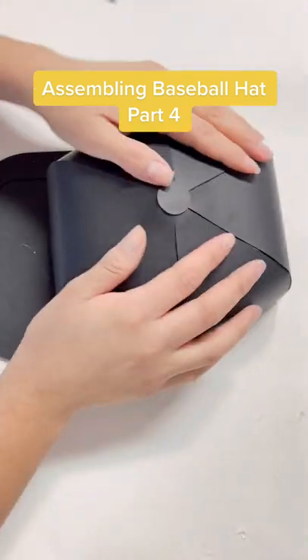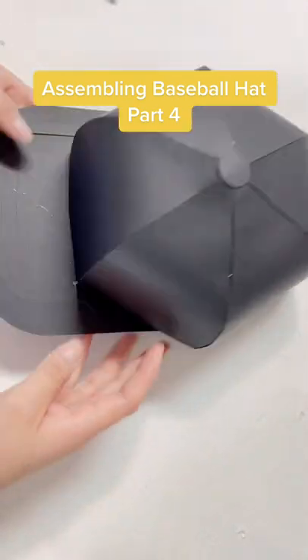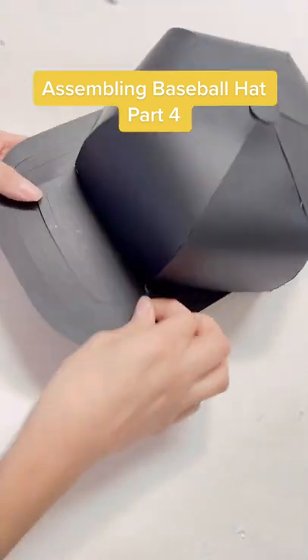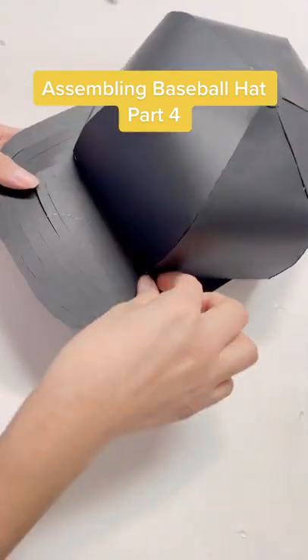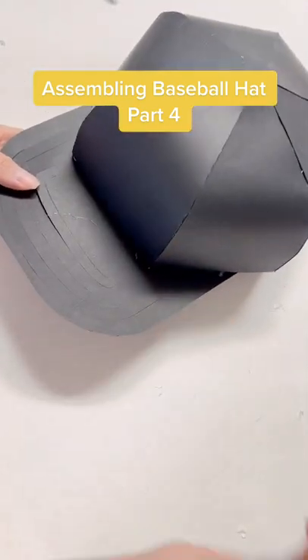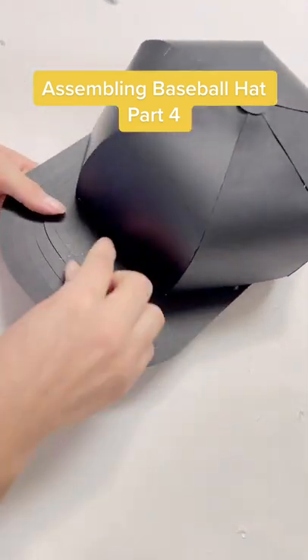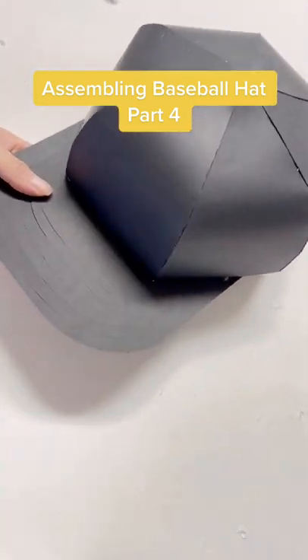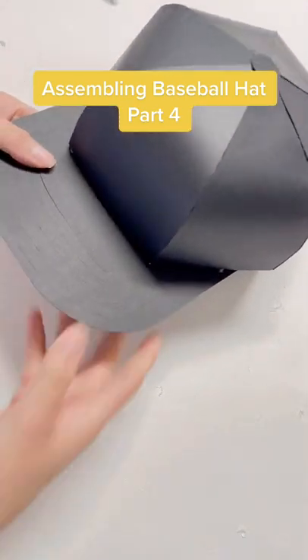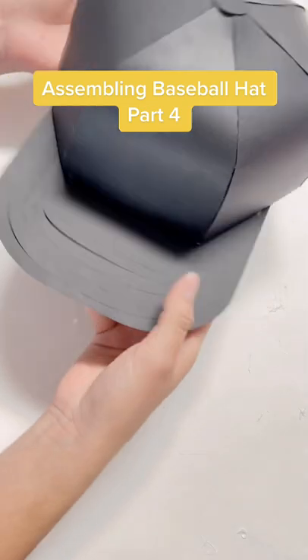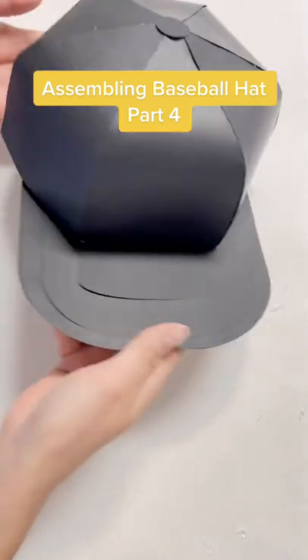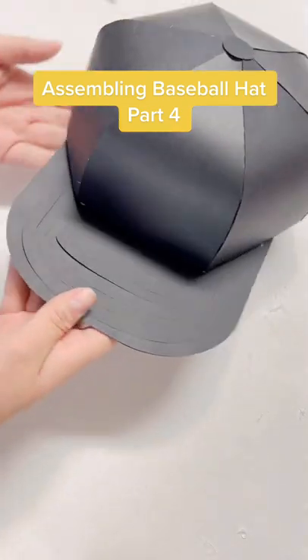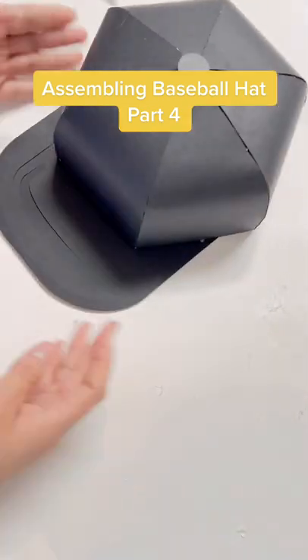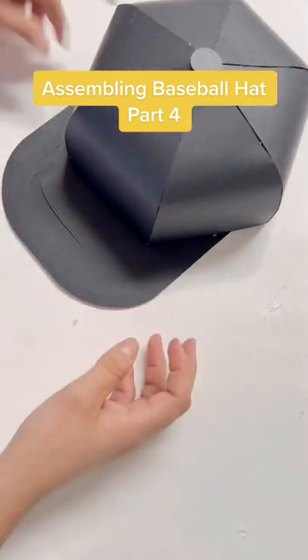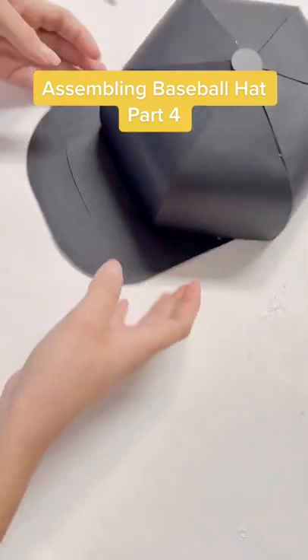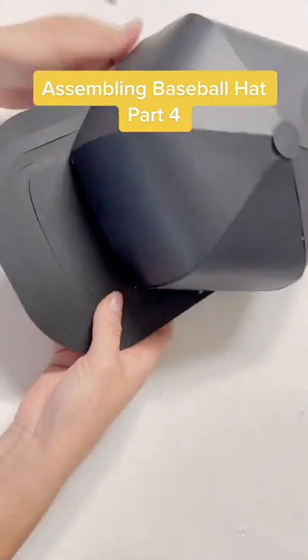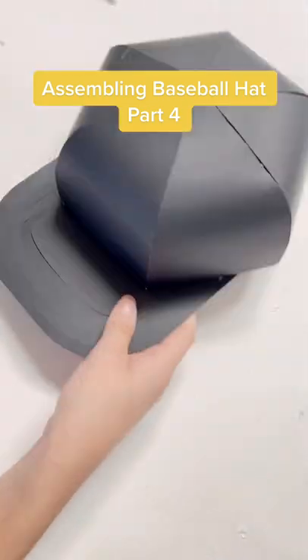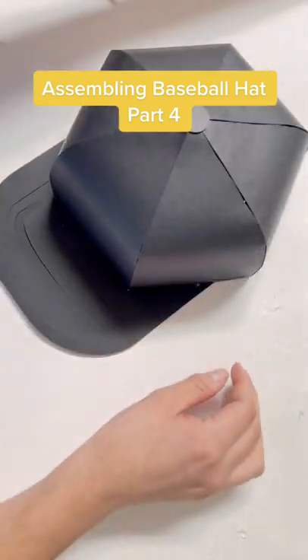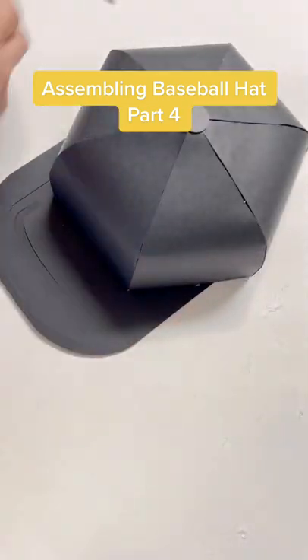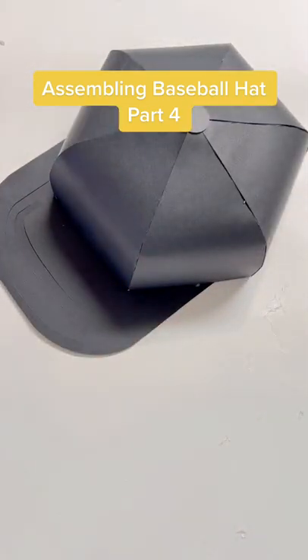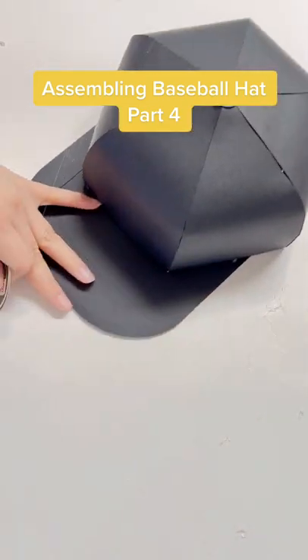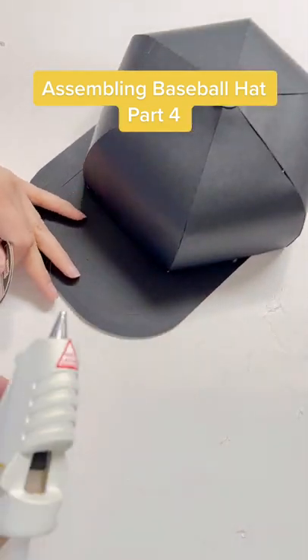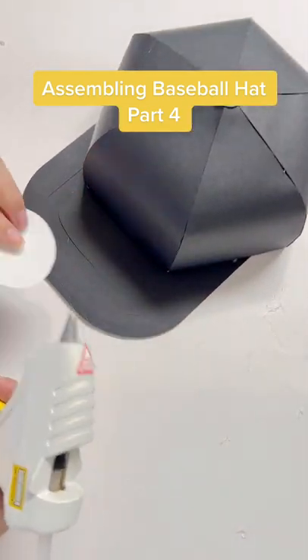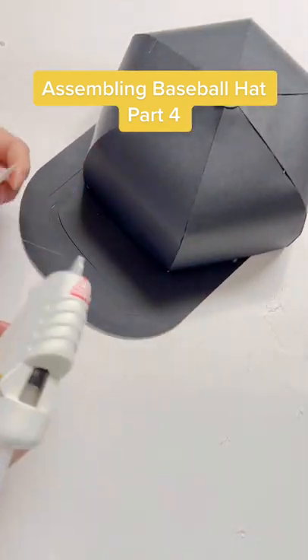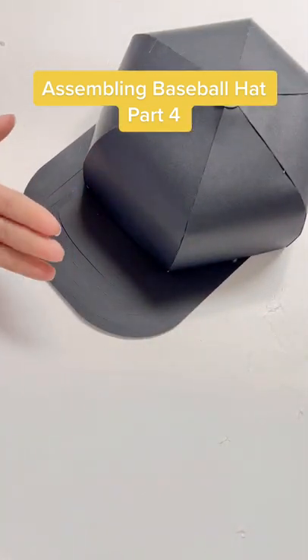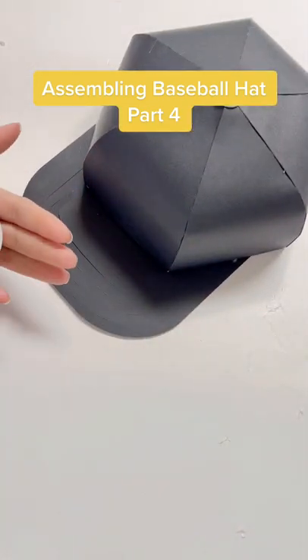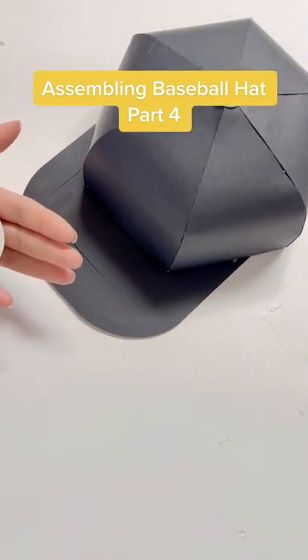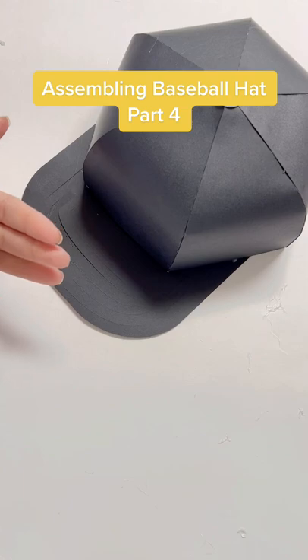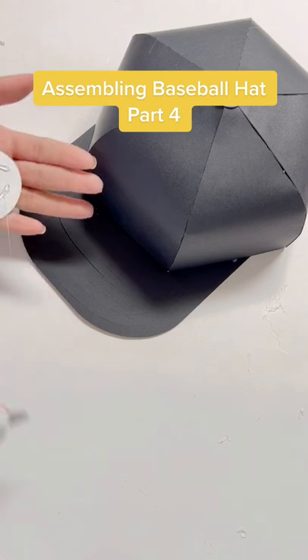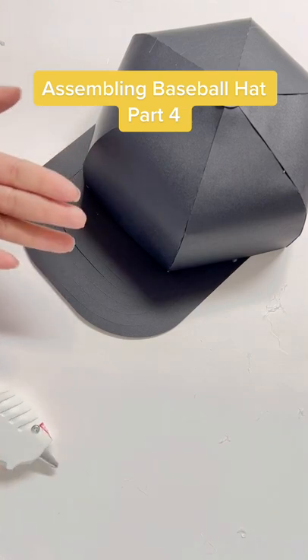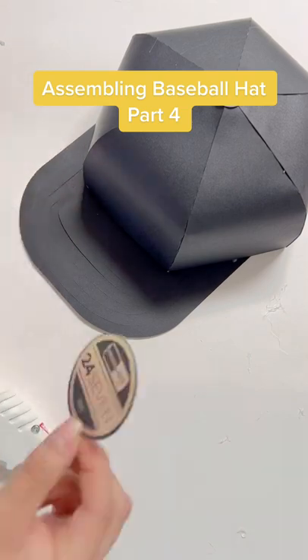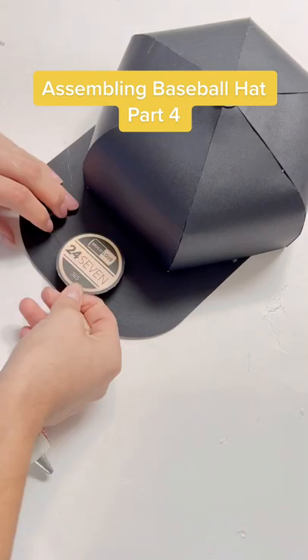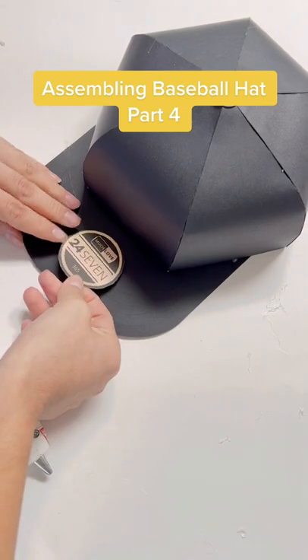Remove any excess glue and now your hat is all done. Now you can add the sticker and logo of your preference.